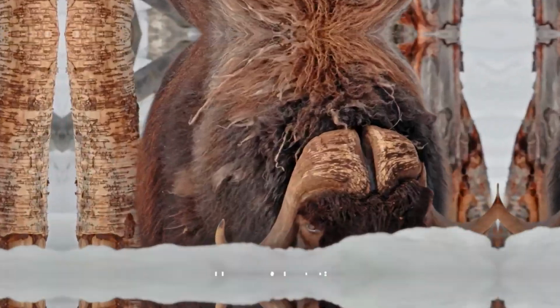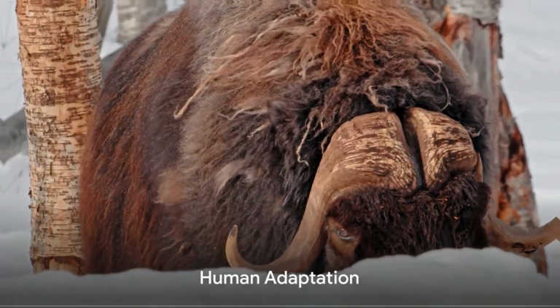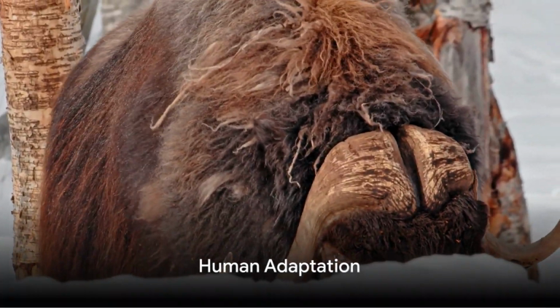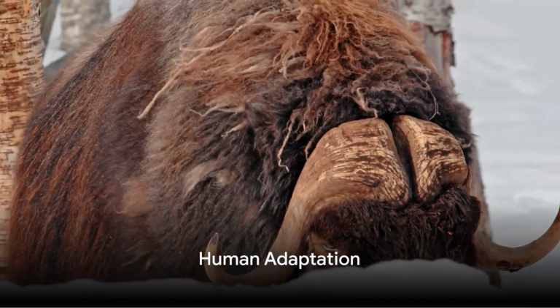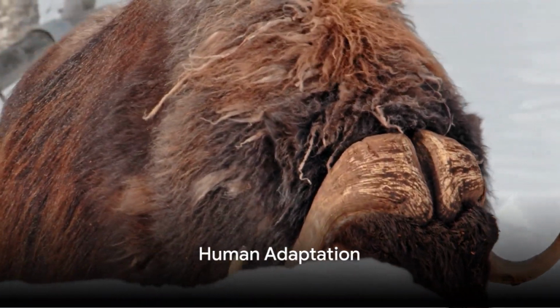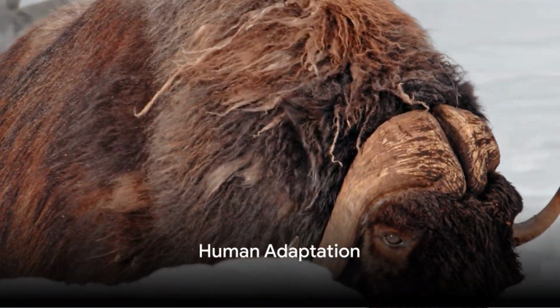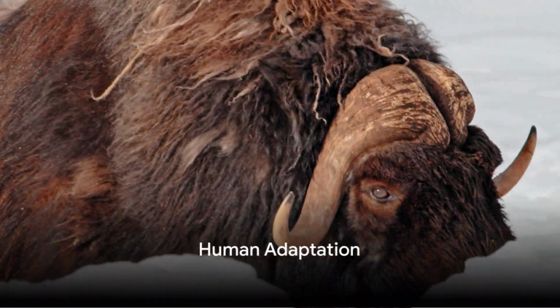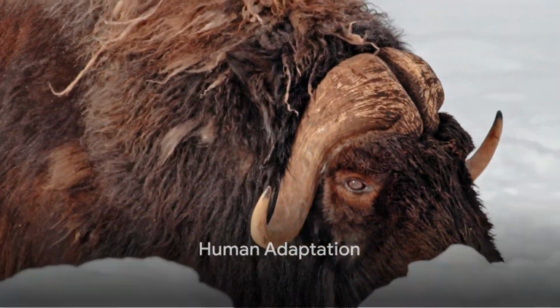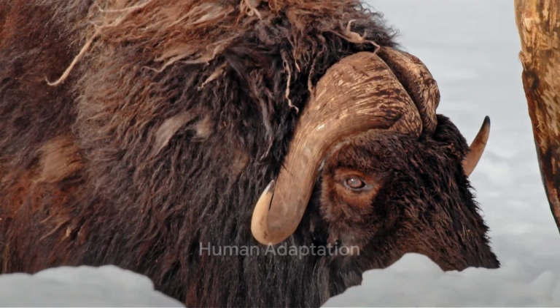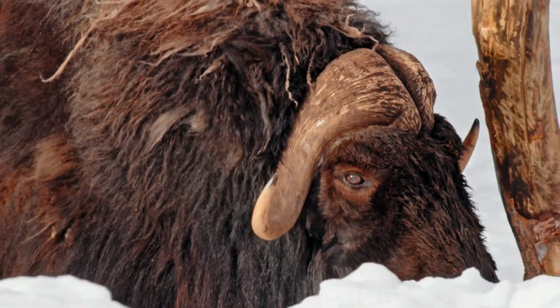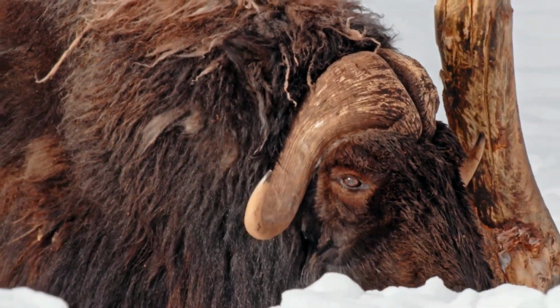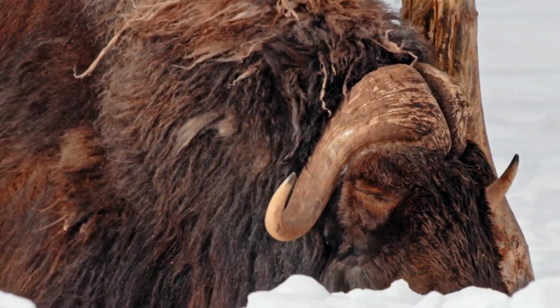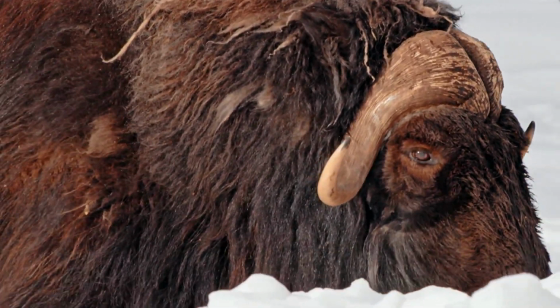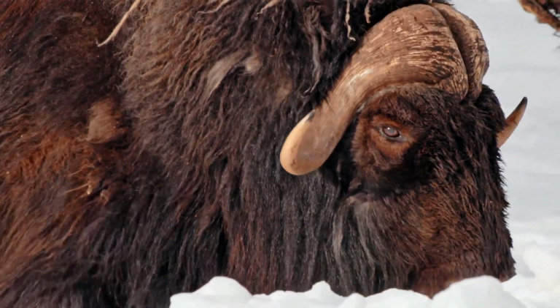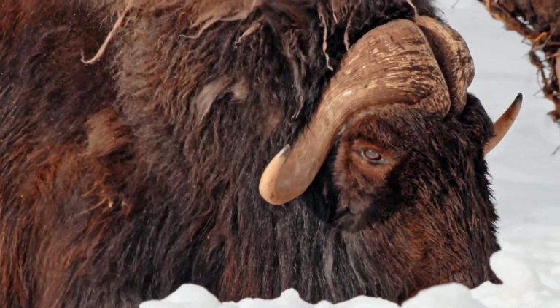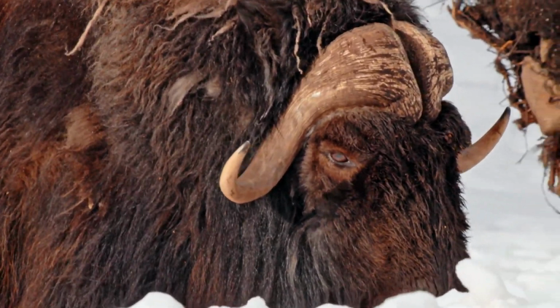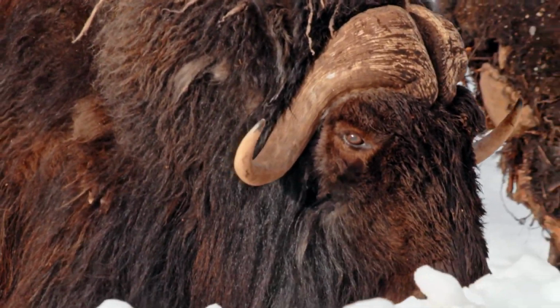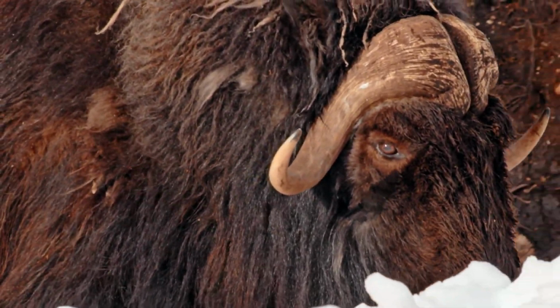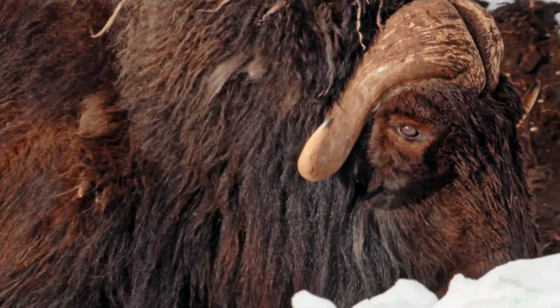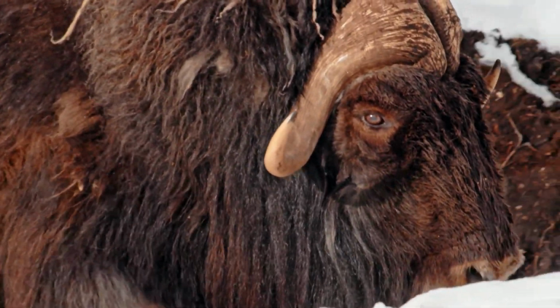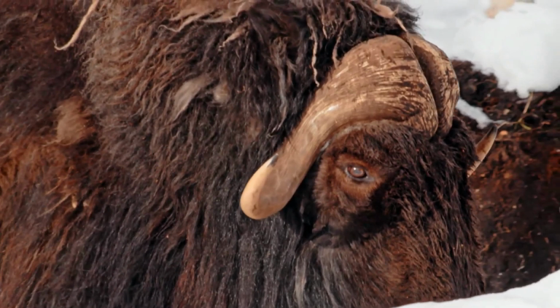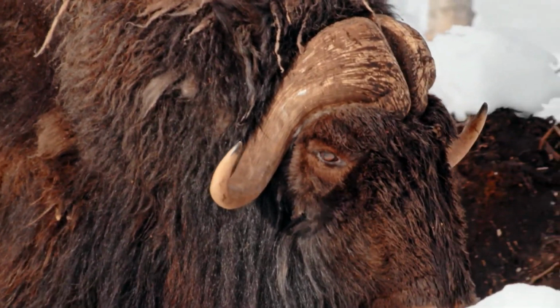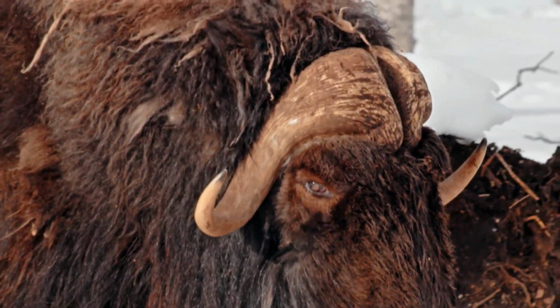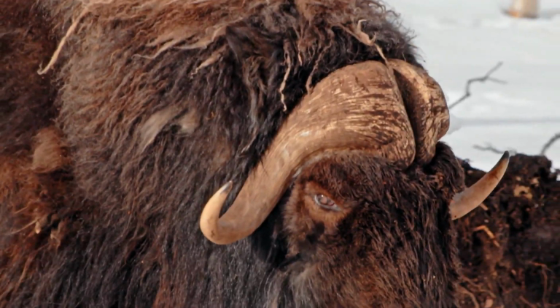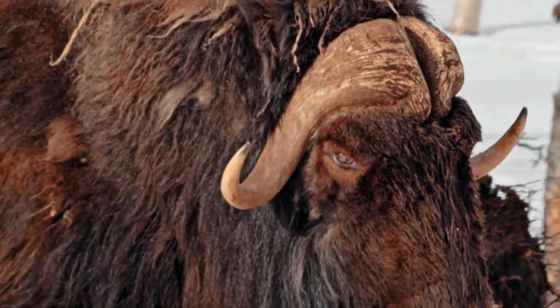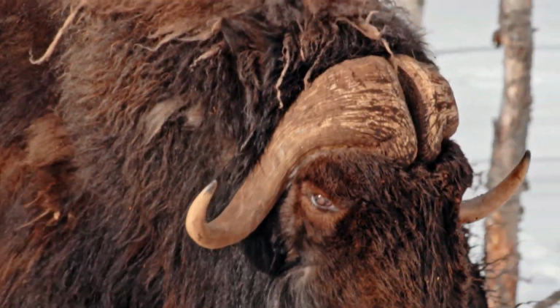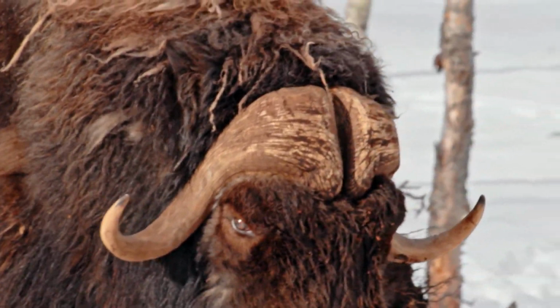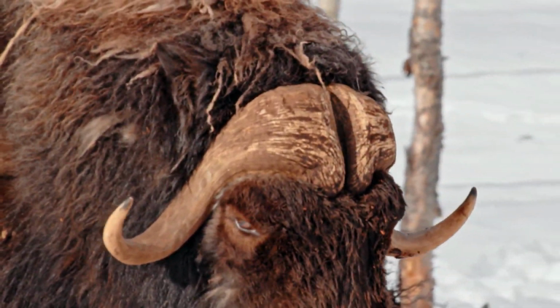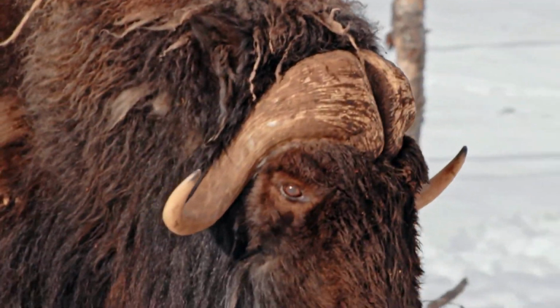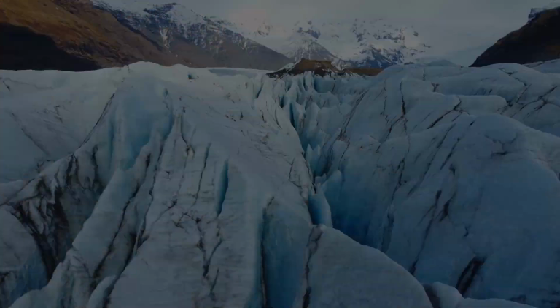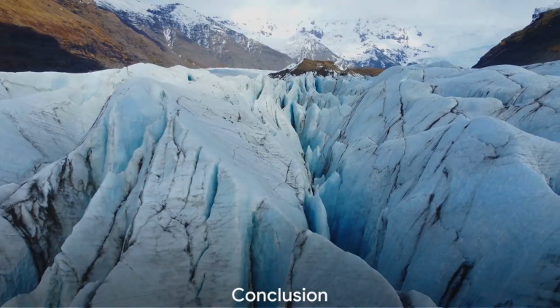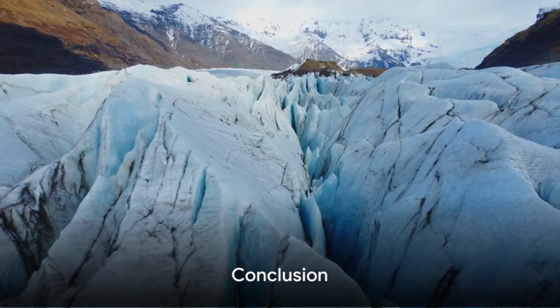Our human ancestors didn't merely survive during the Ice Age — they thrived. Faced with extreme challenges, they developed innovative tools and strategies, adapting to the constantly changing climate and landscape.